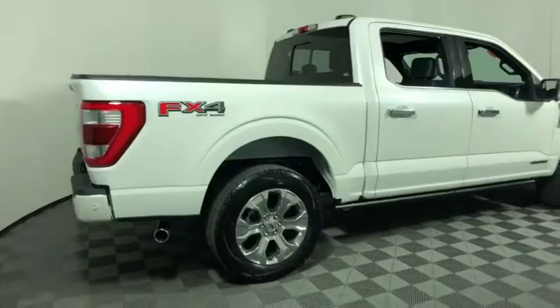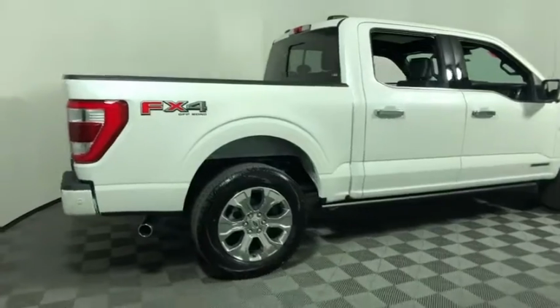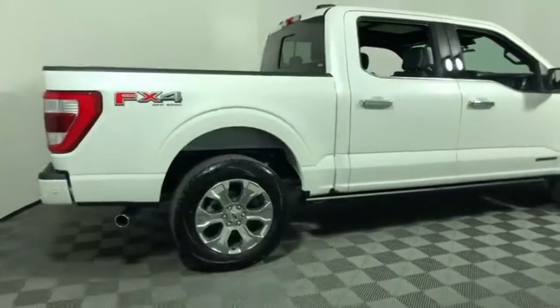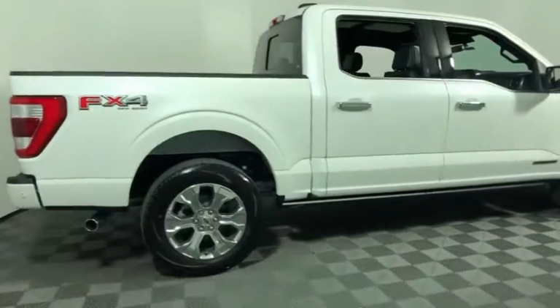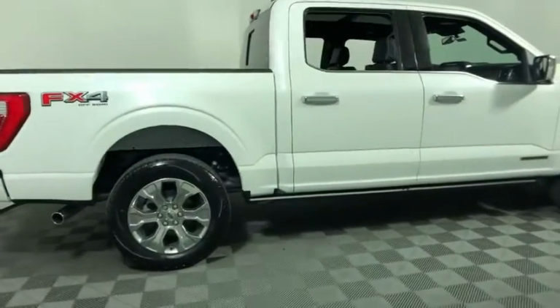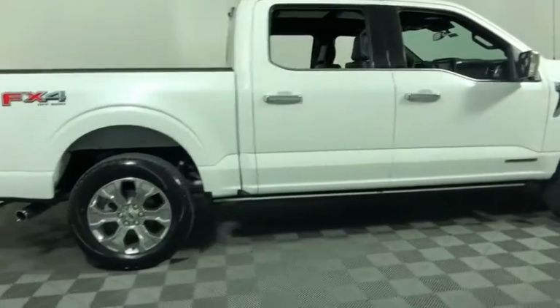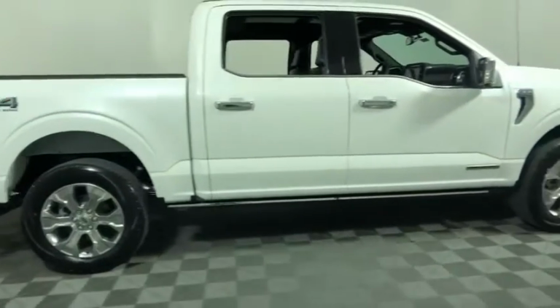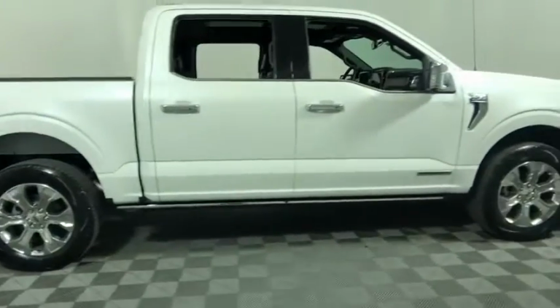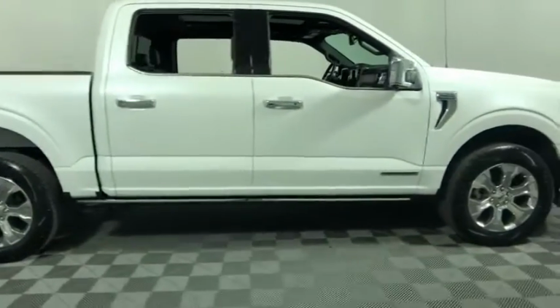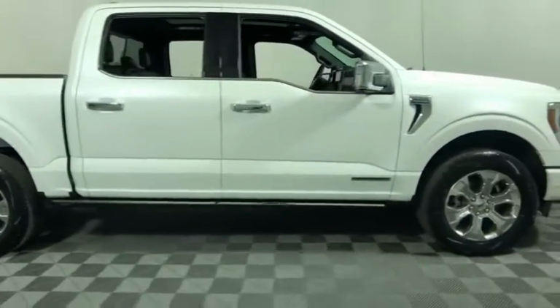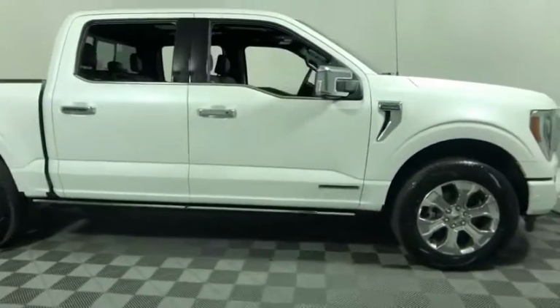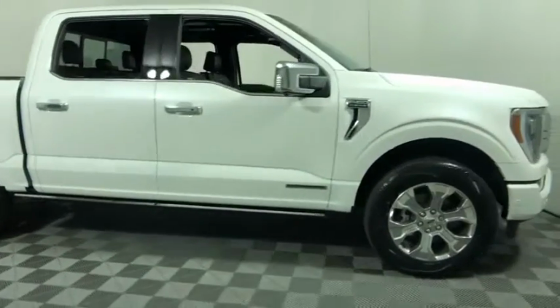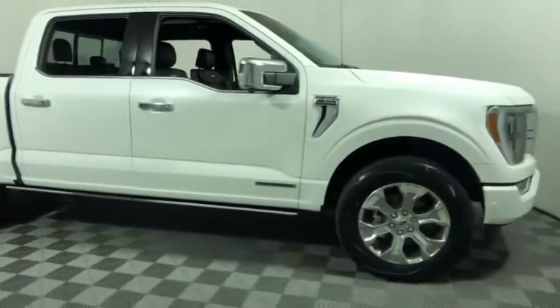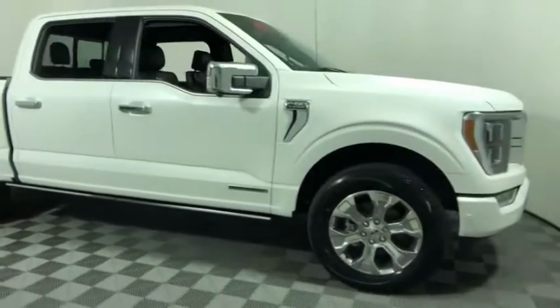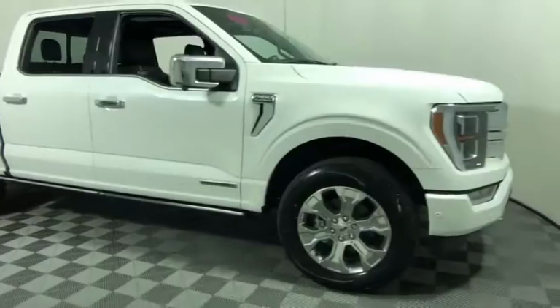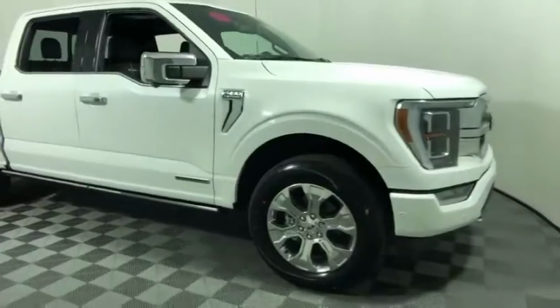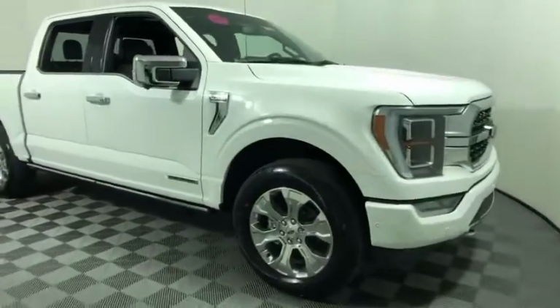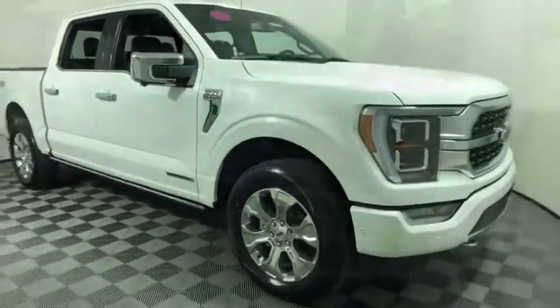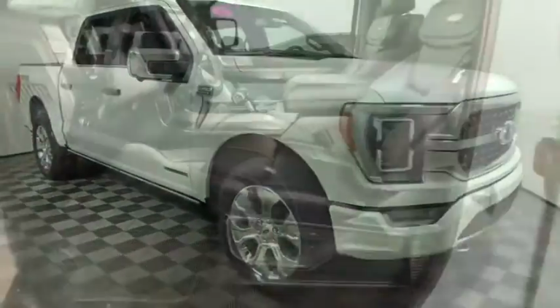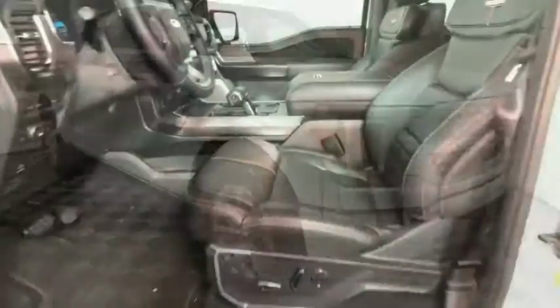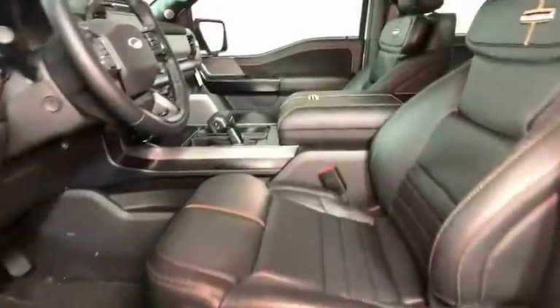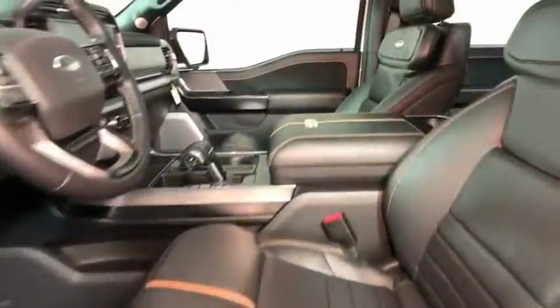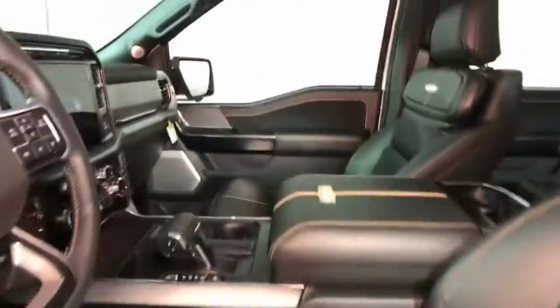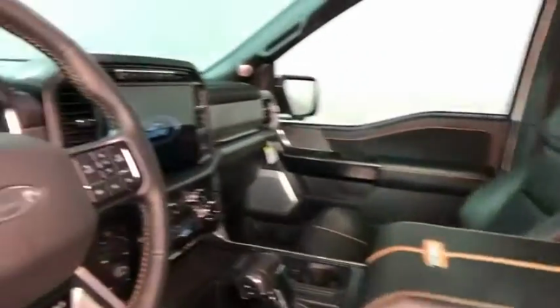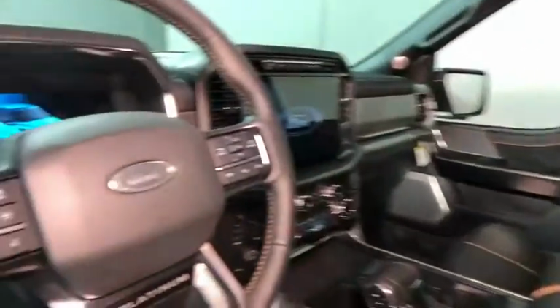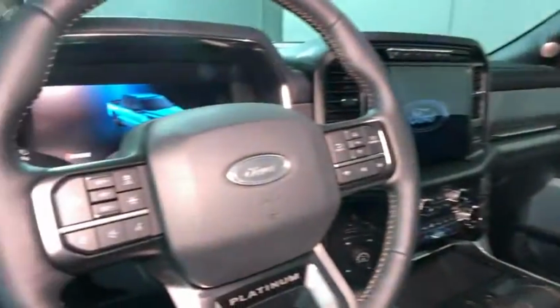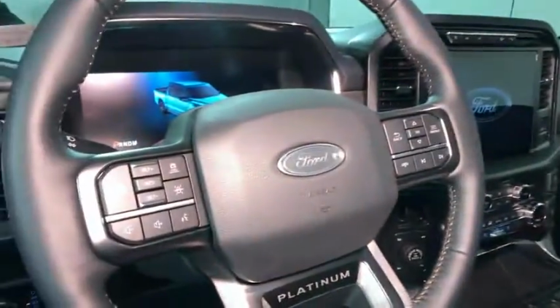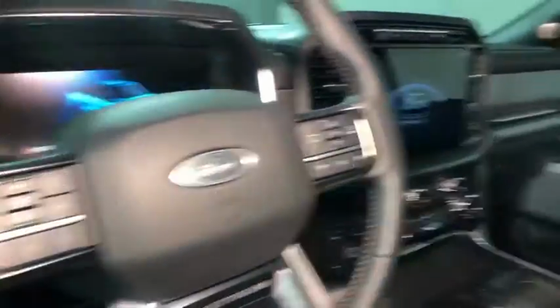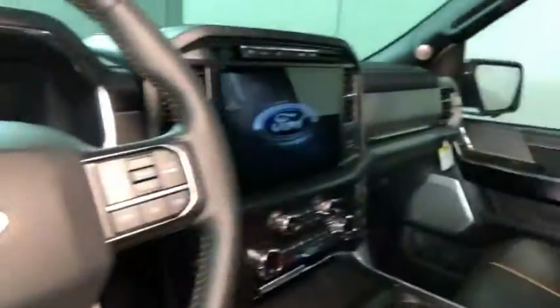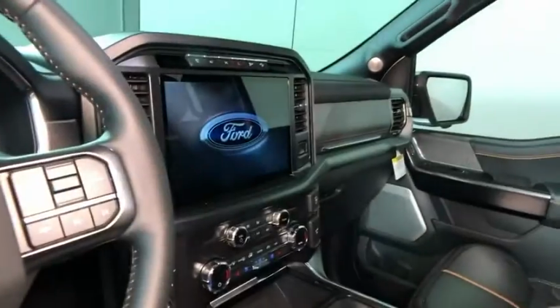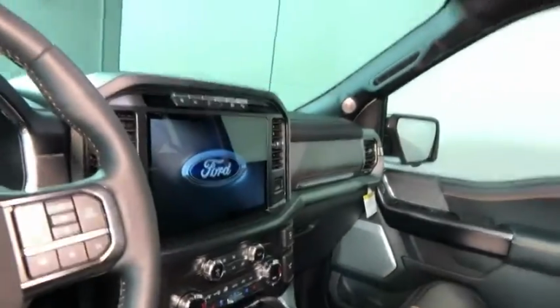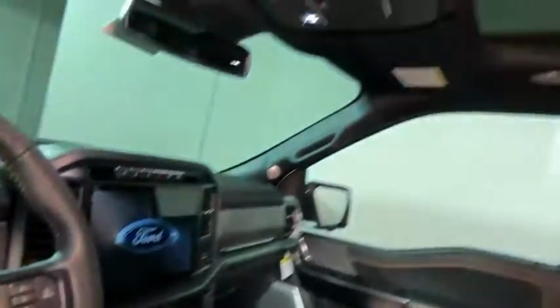We are pleased to show you the 2021 Ford F-150. A Ford F-150 knows how to handle any situation. It's built to follow orders. No whining.